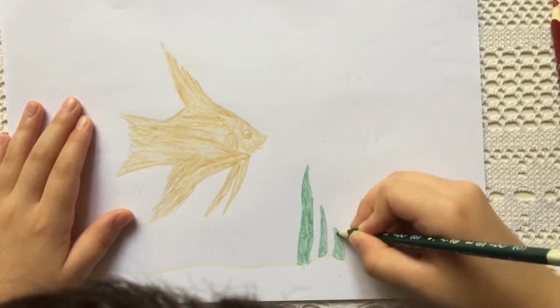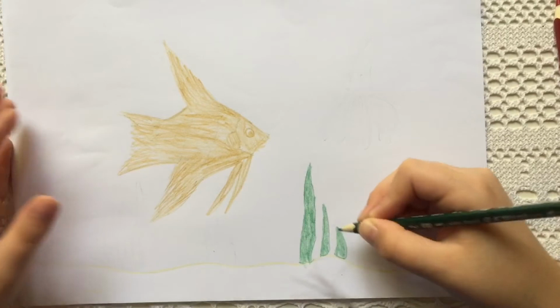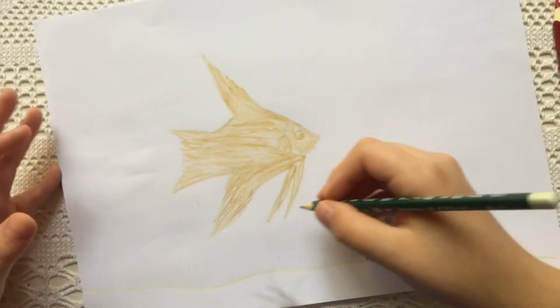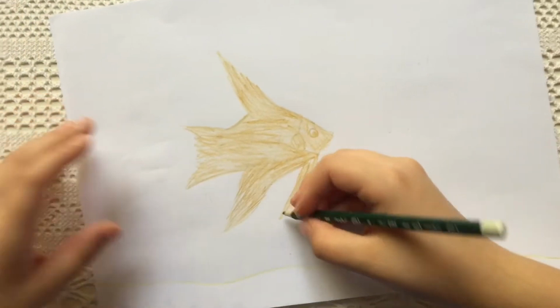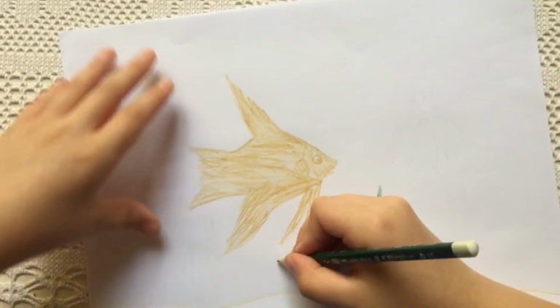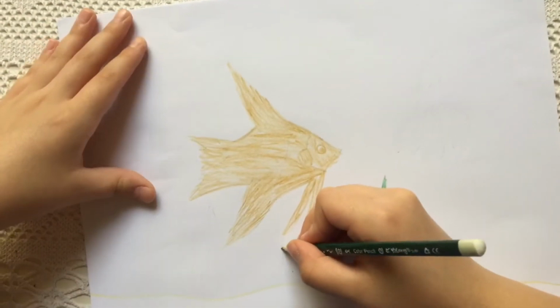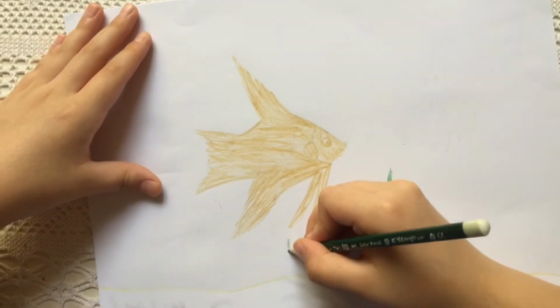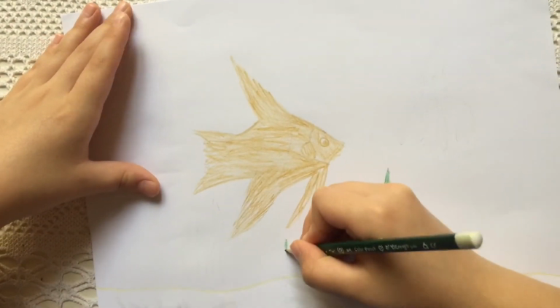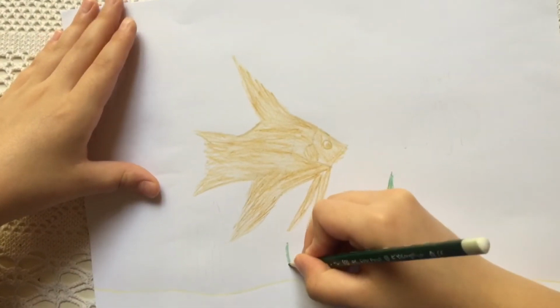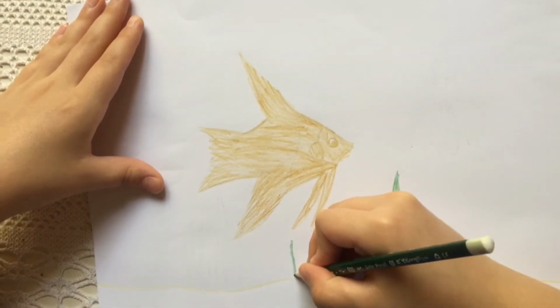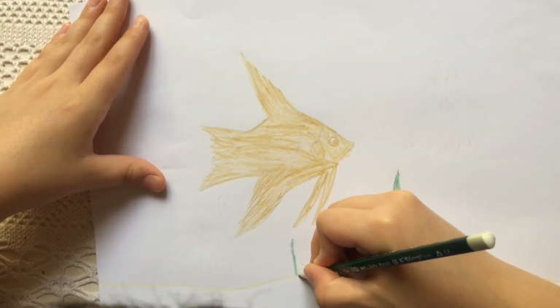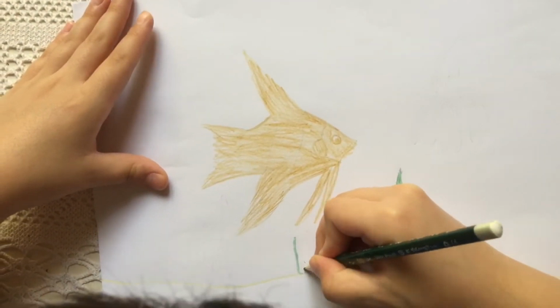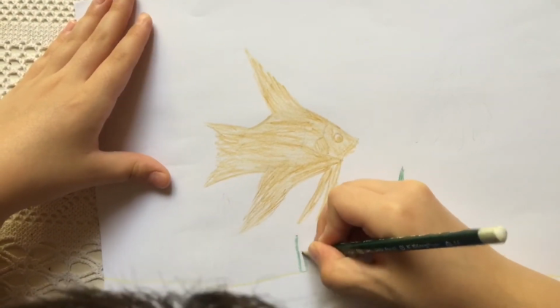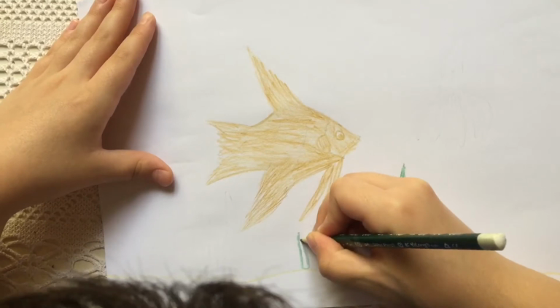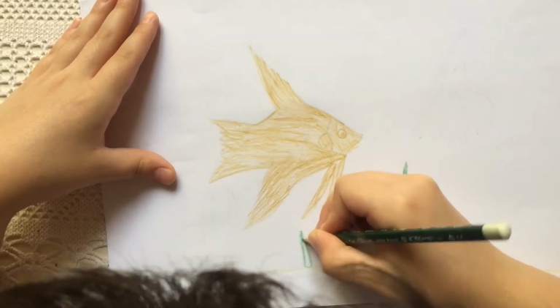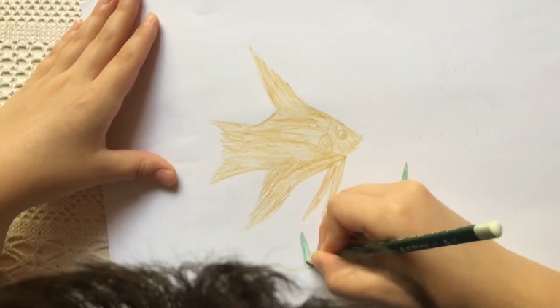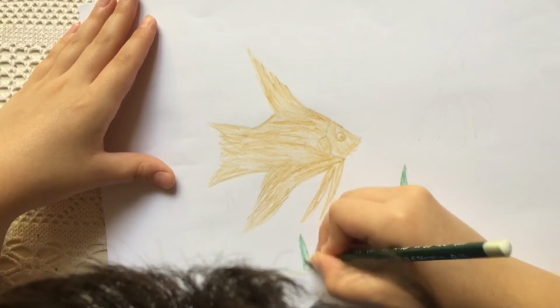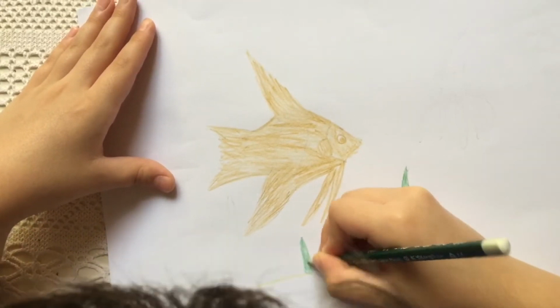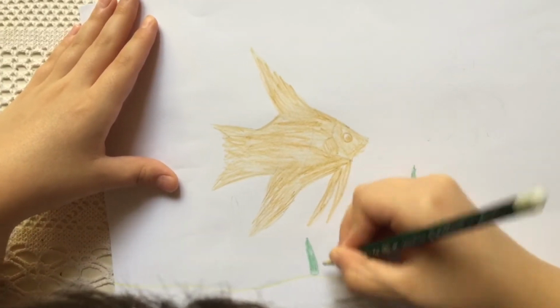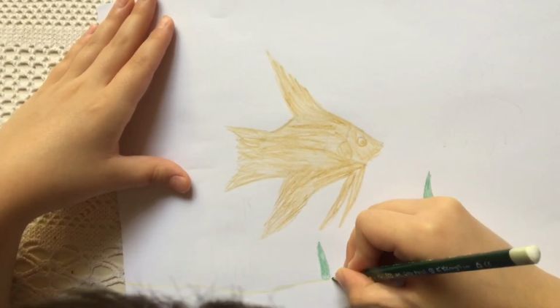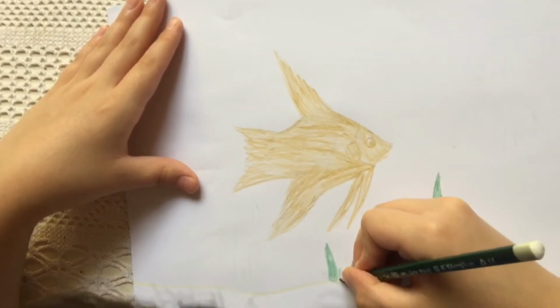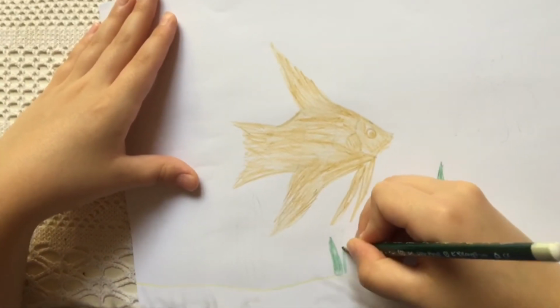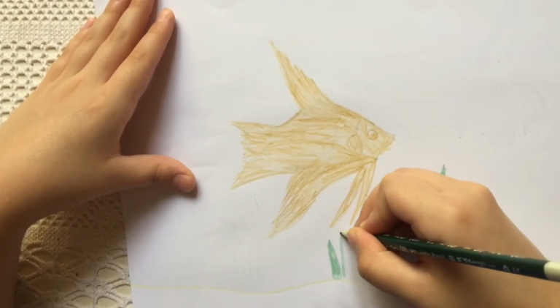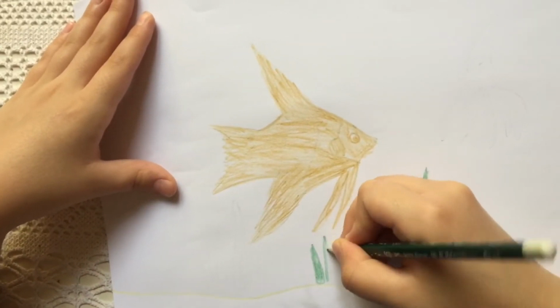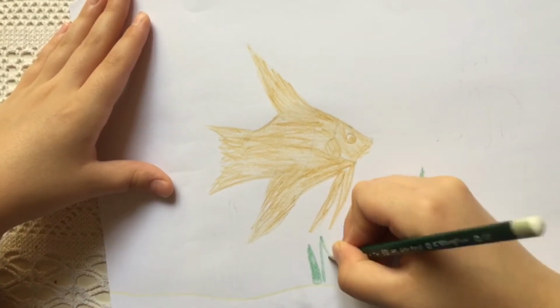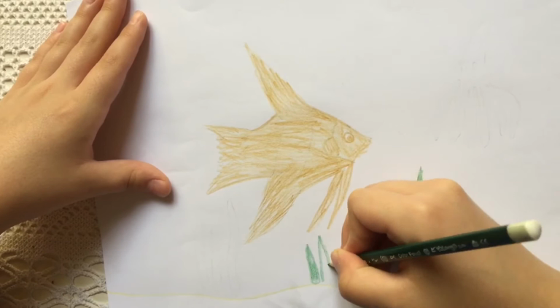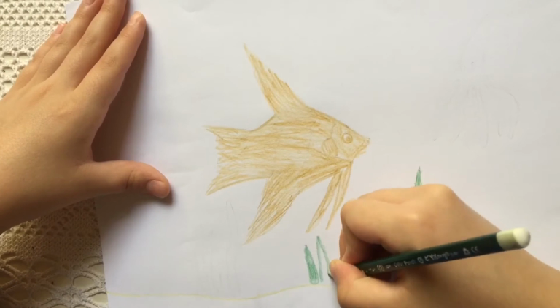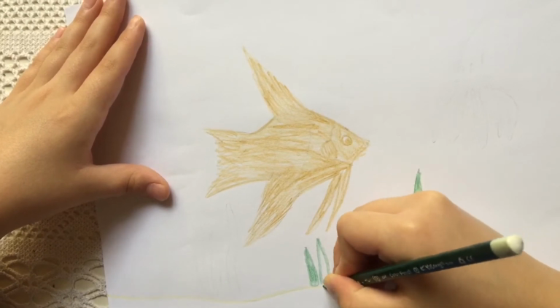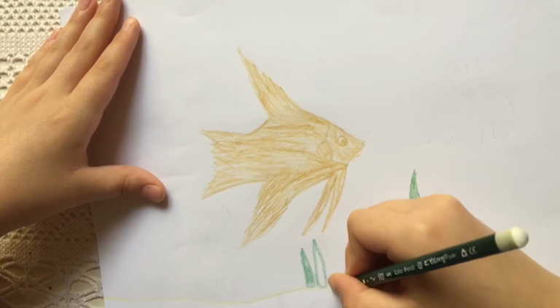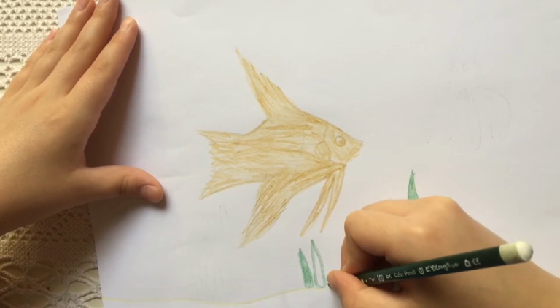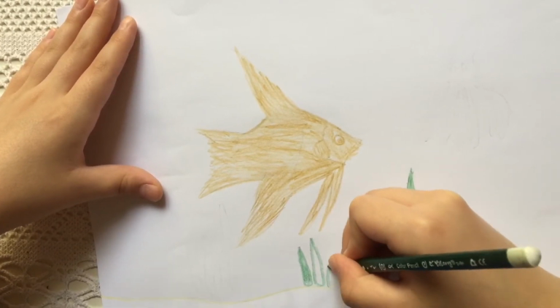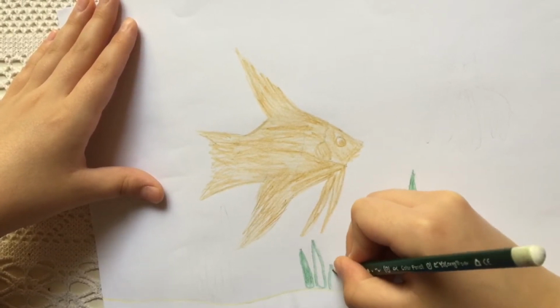I'm going to draw all your seaweed — the medium one, tall one, and small.